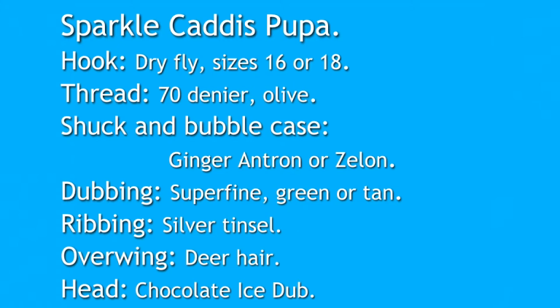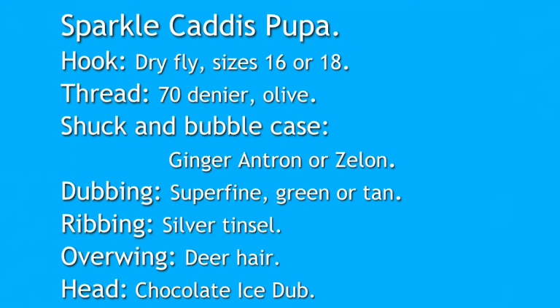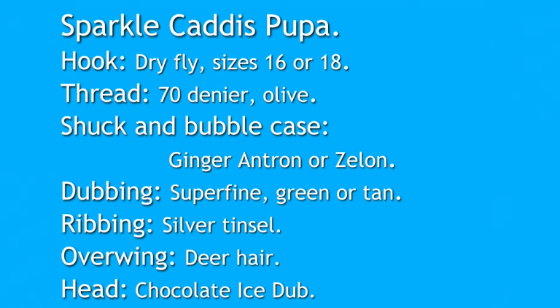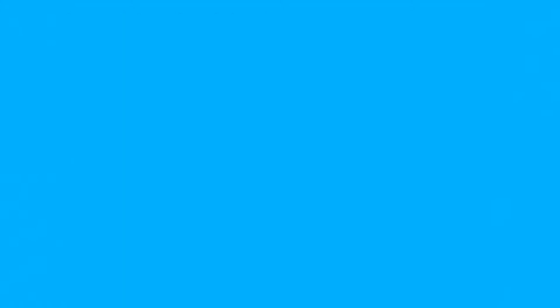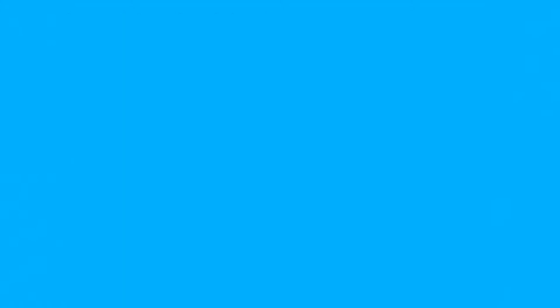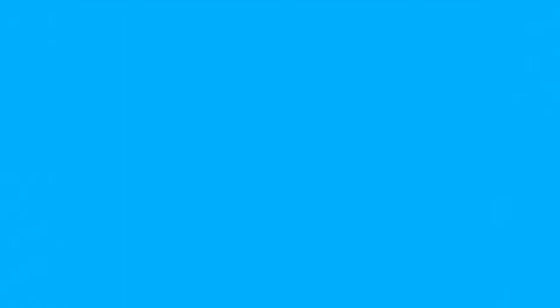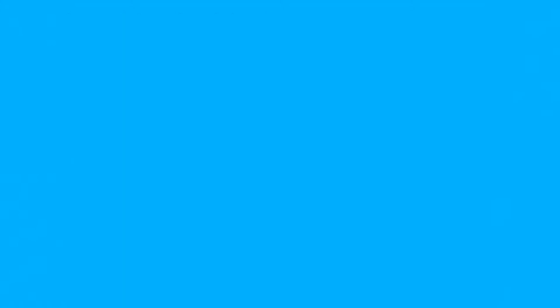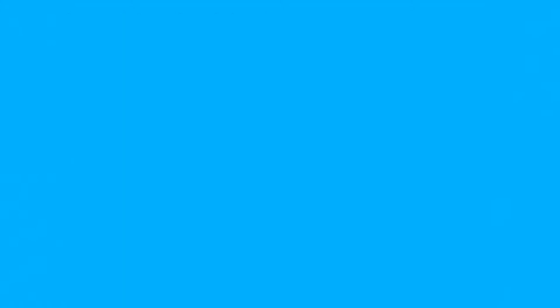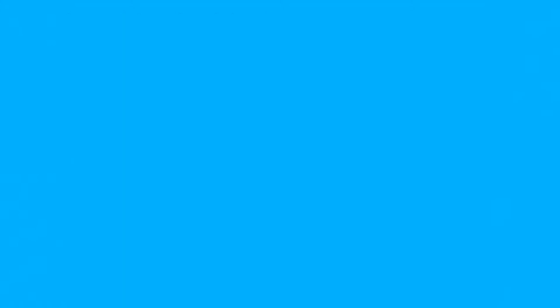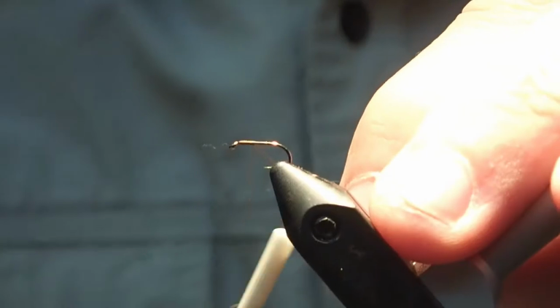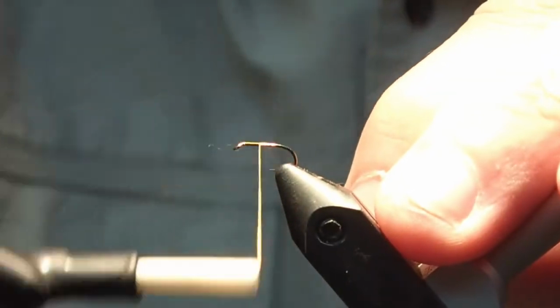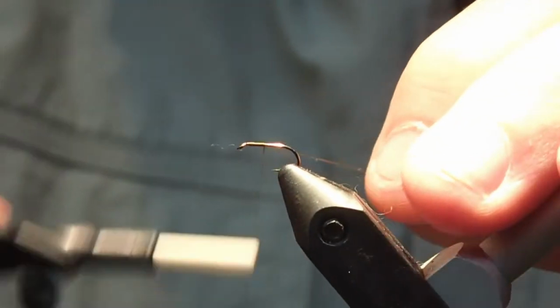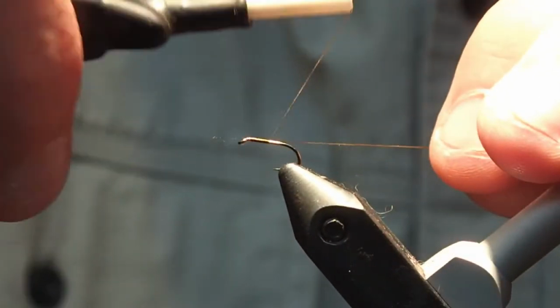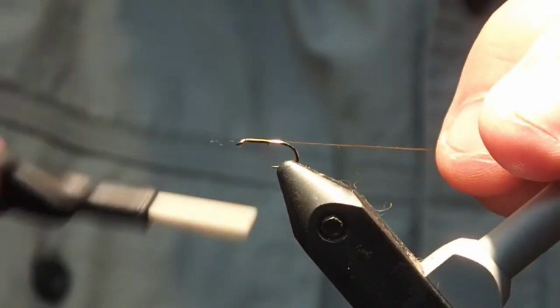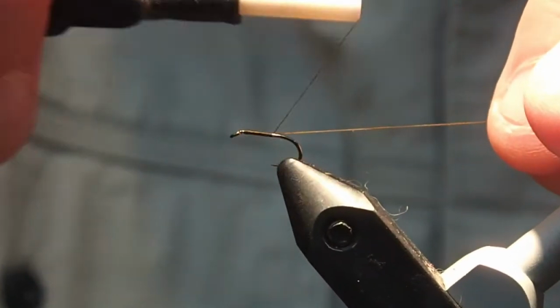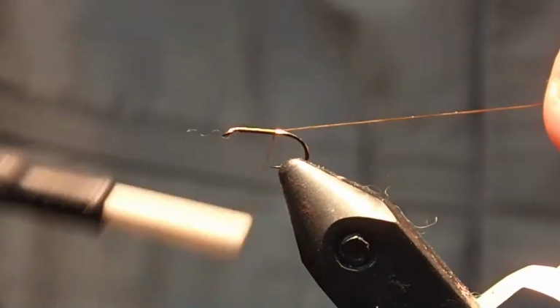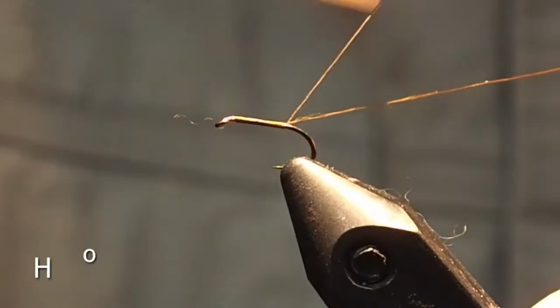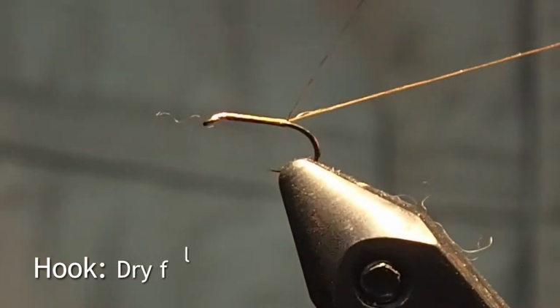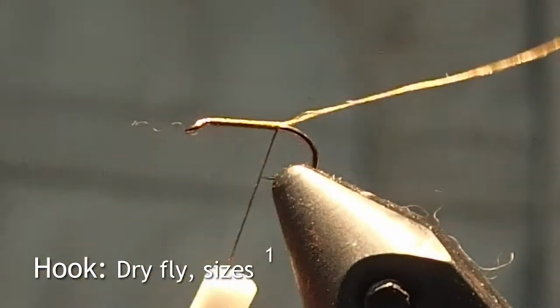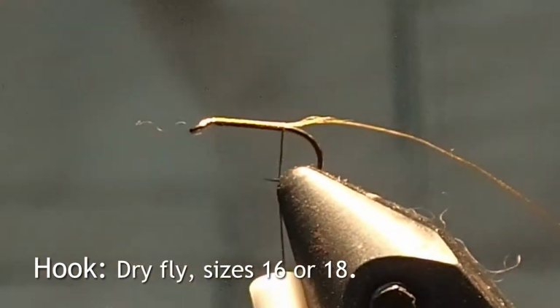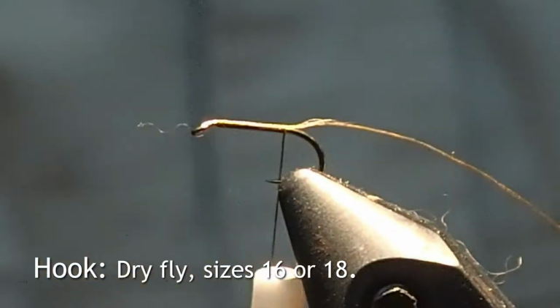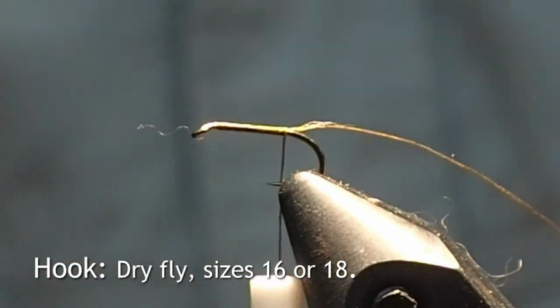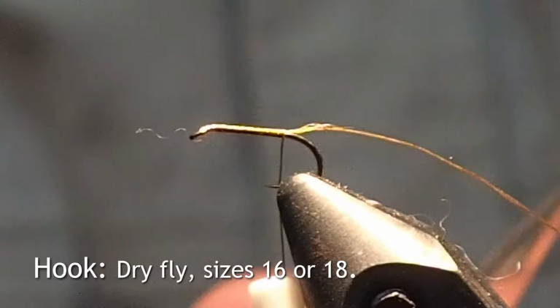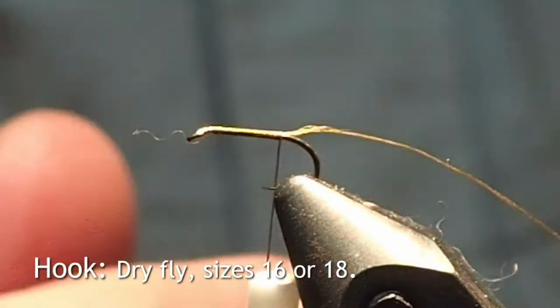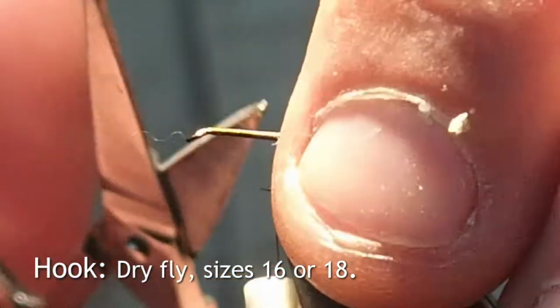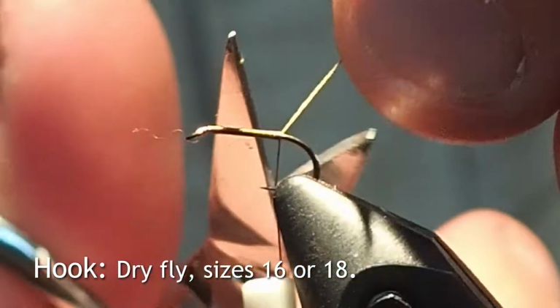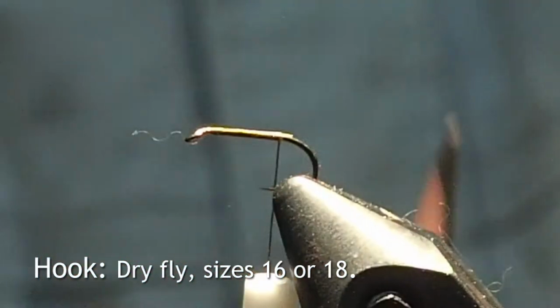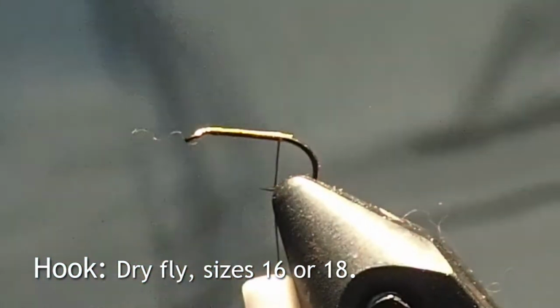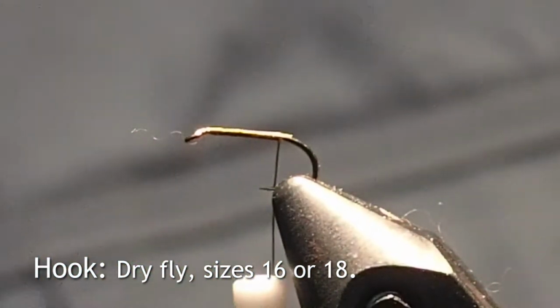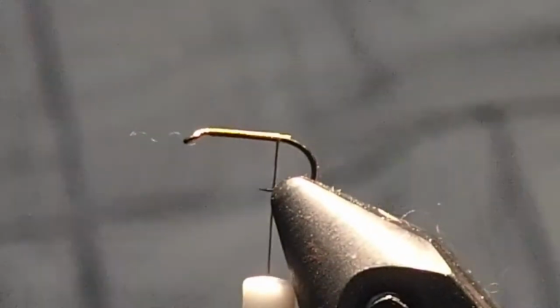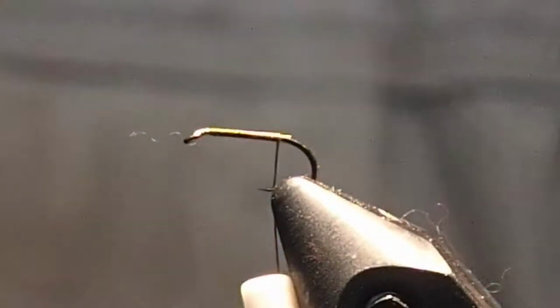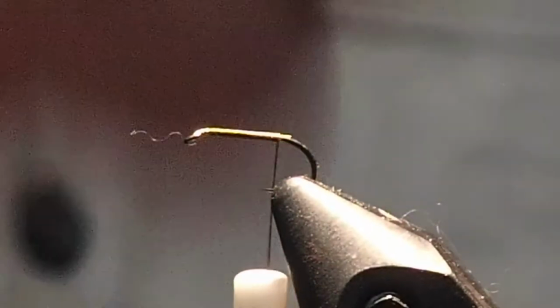Let's get started. This is a Sparkle Pupa — the LaFontaine Sparkle Pupa, Metcalf version.